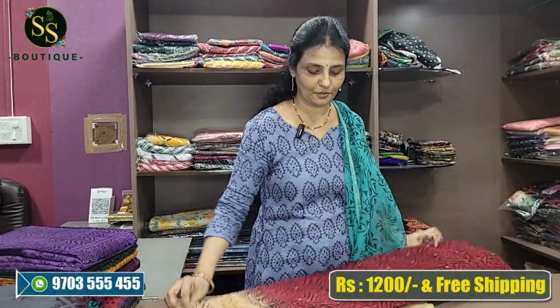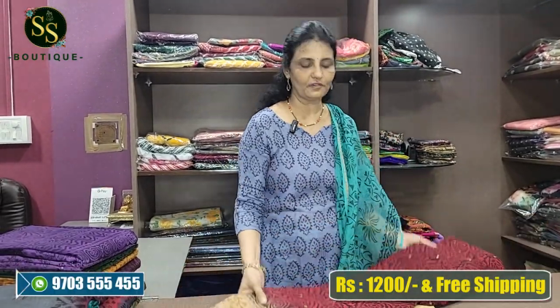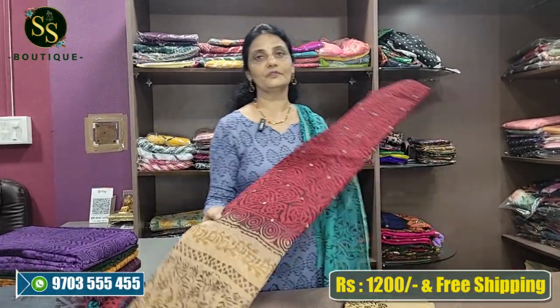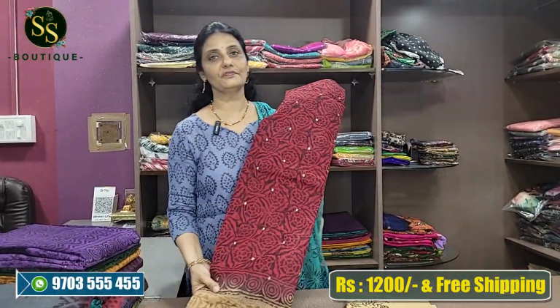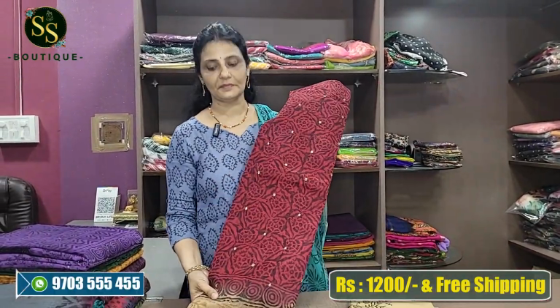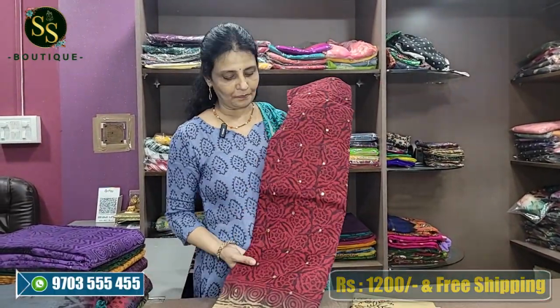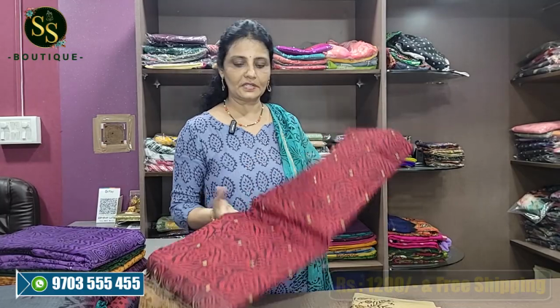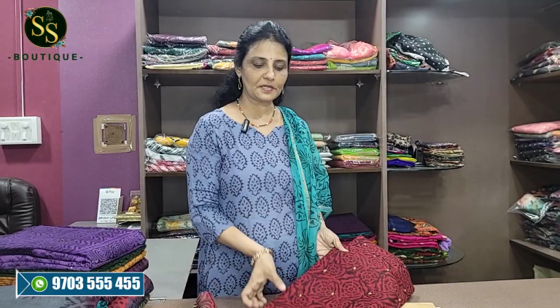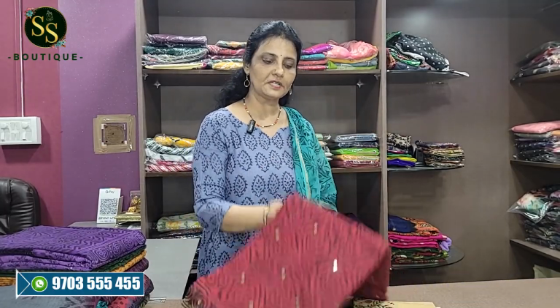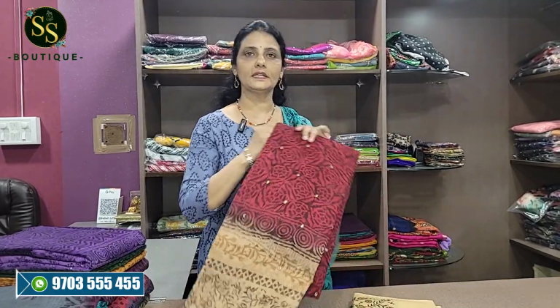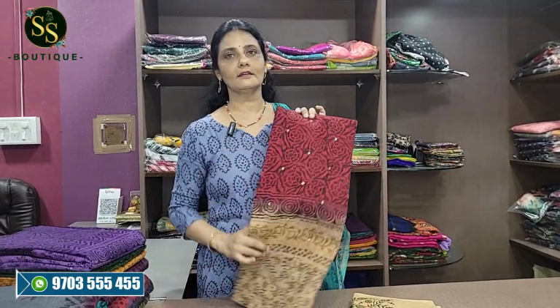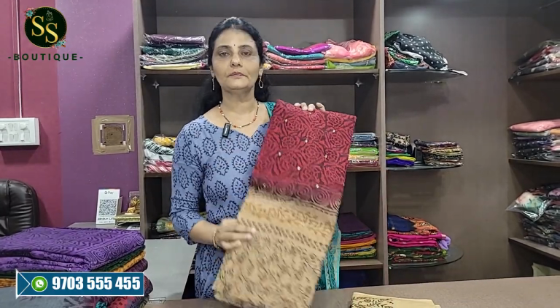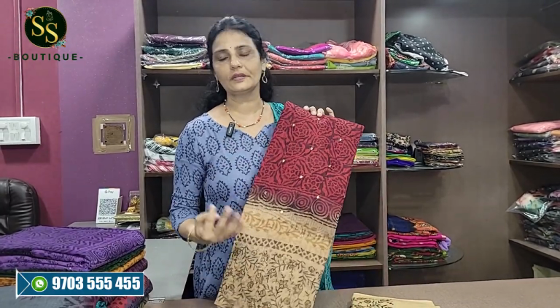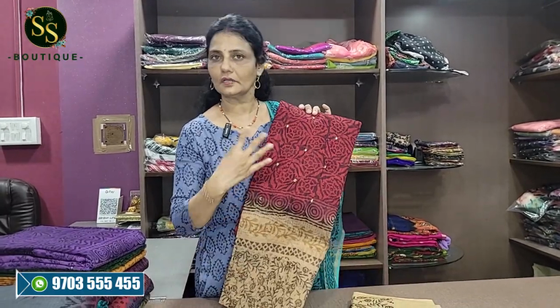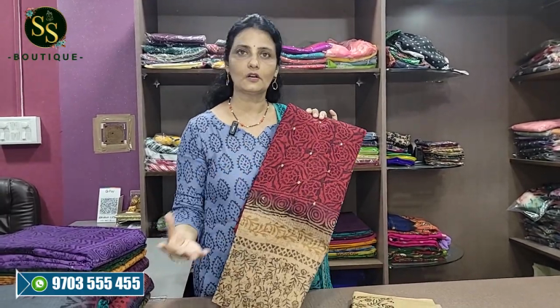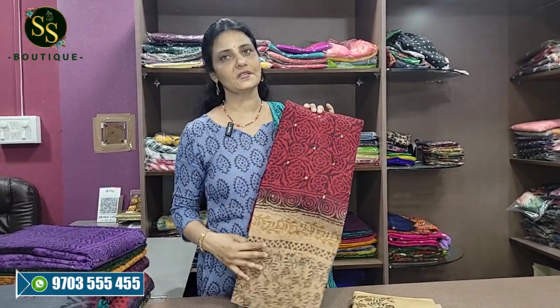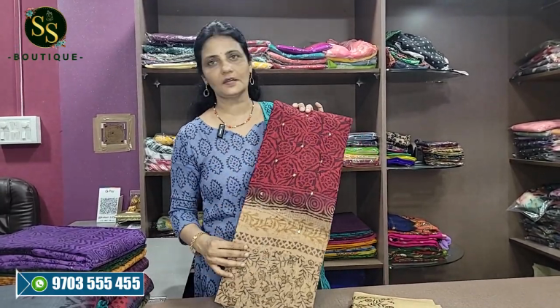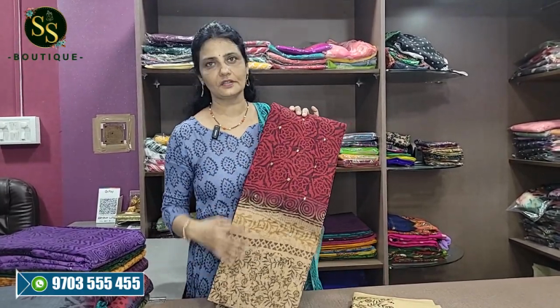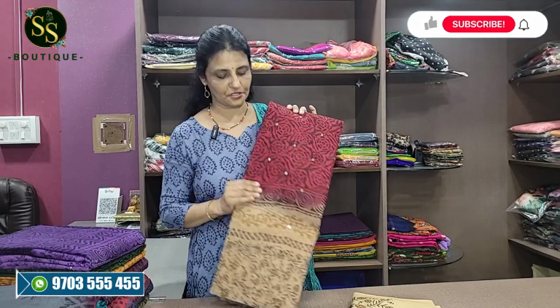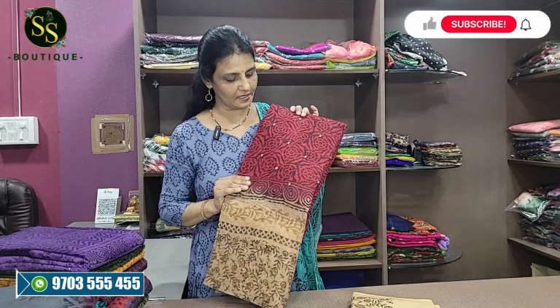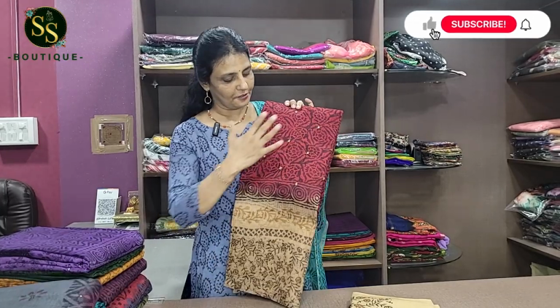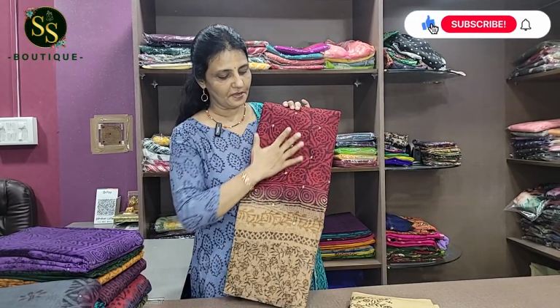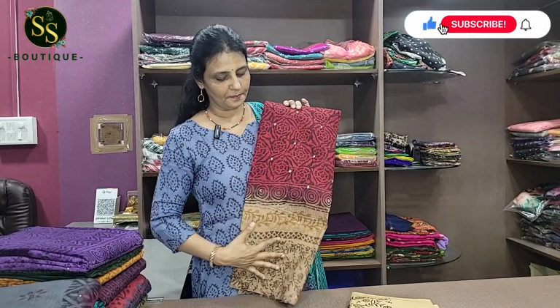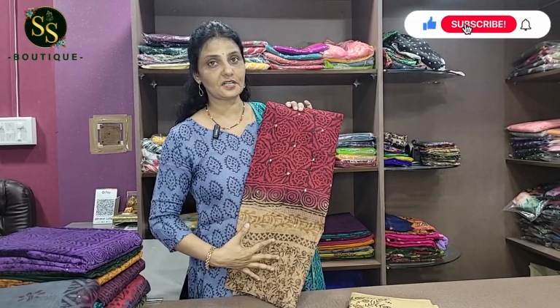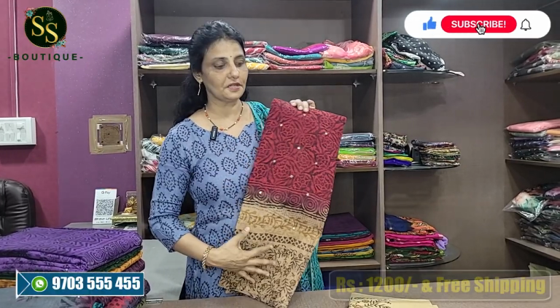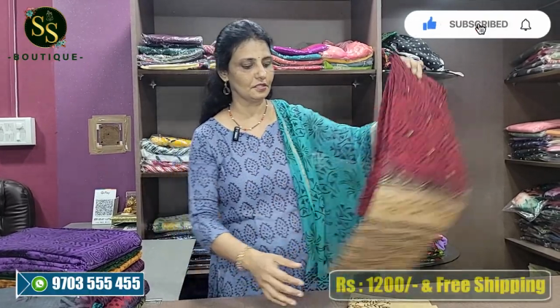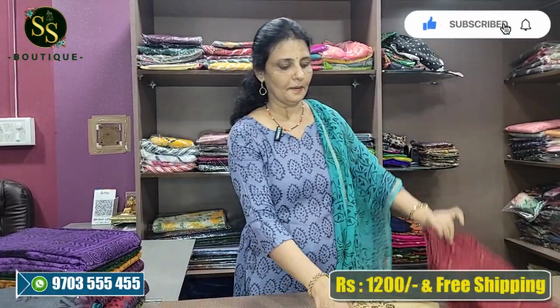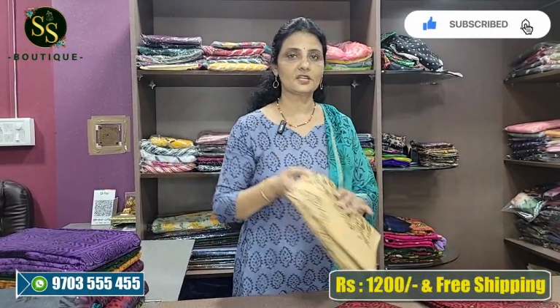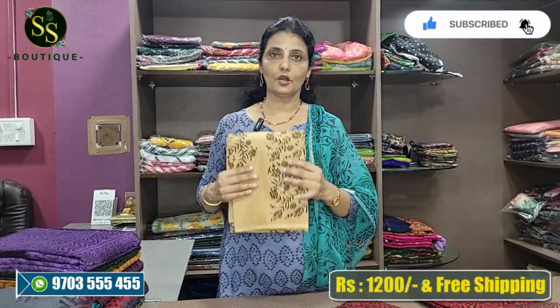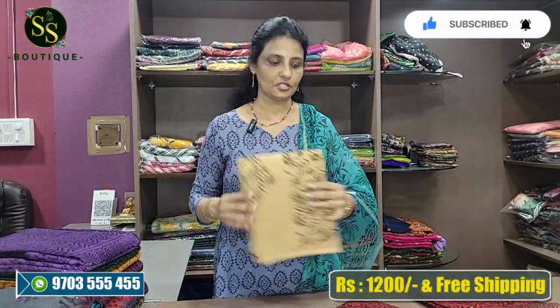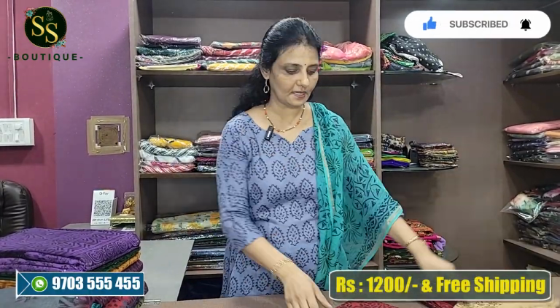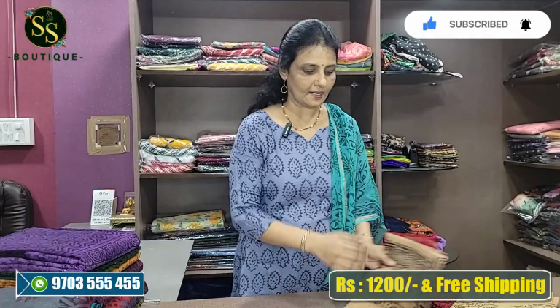This is one of the beautiful items. It is the same Maroon and Beige color combination. The entire combination is in the Beige color.